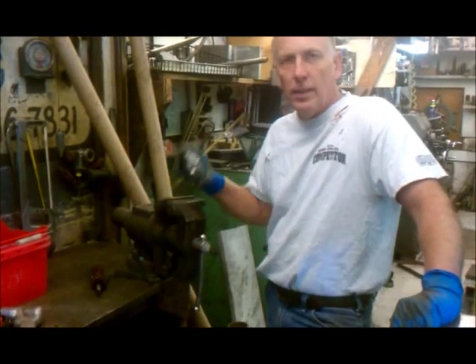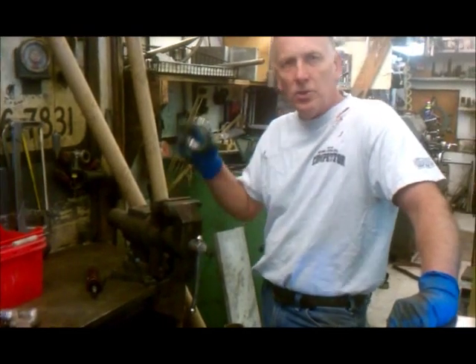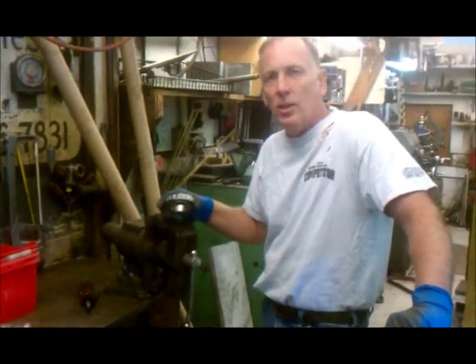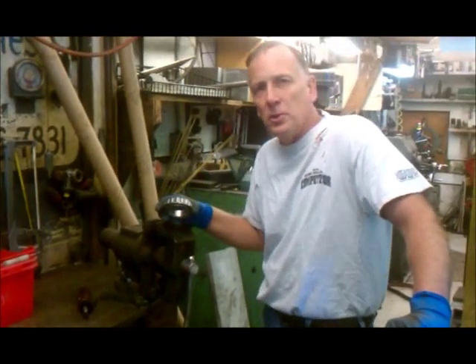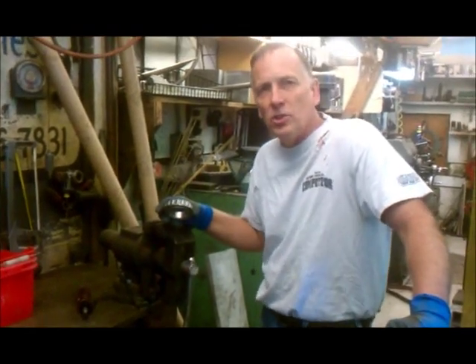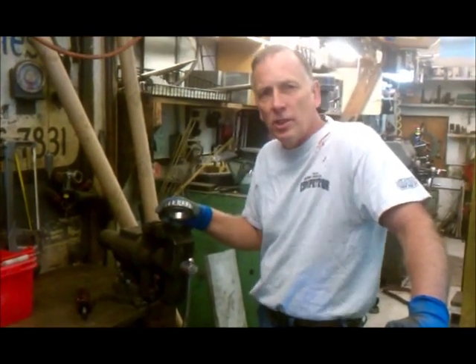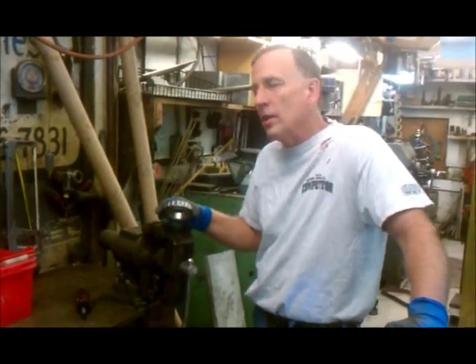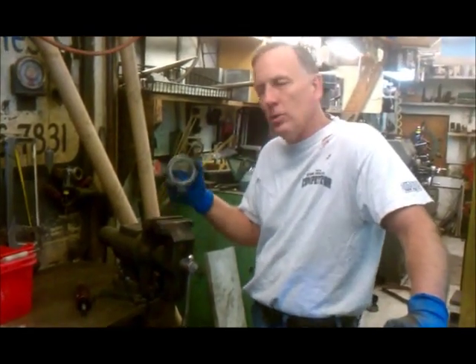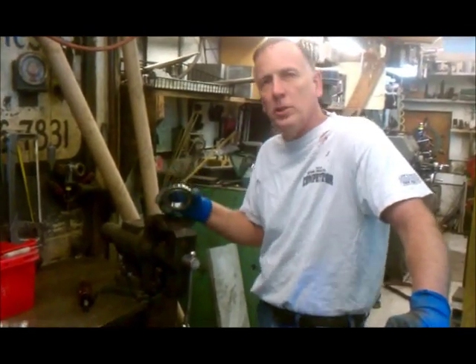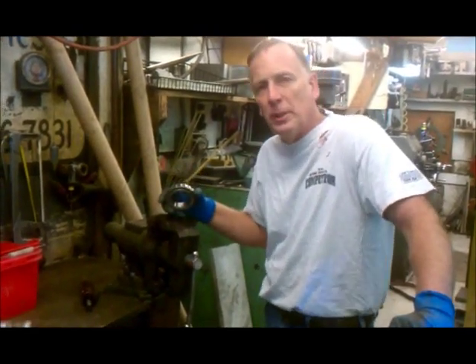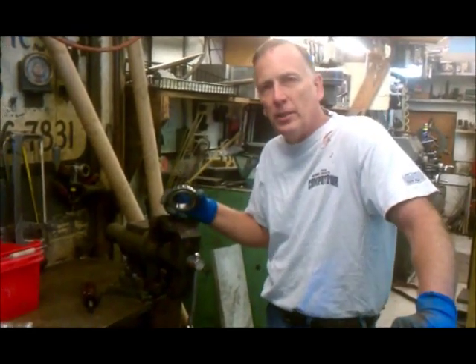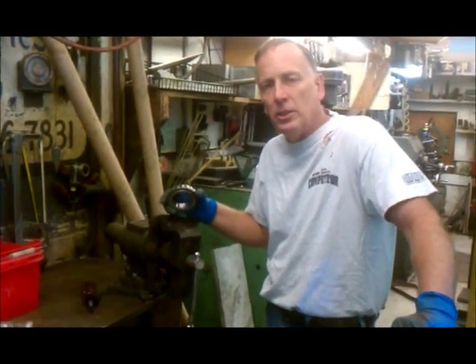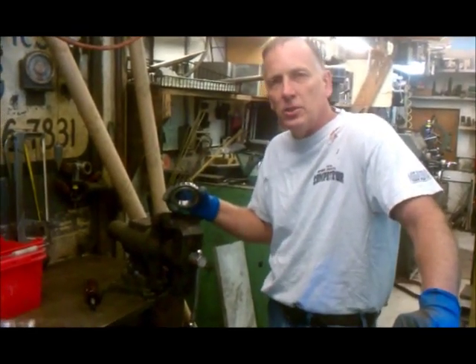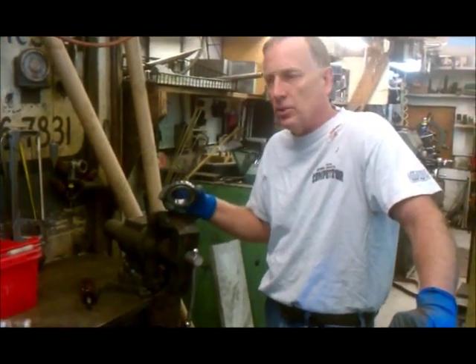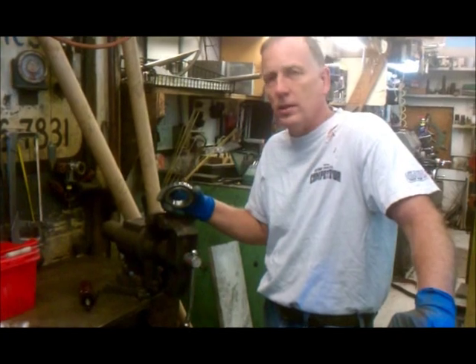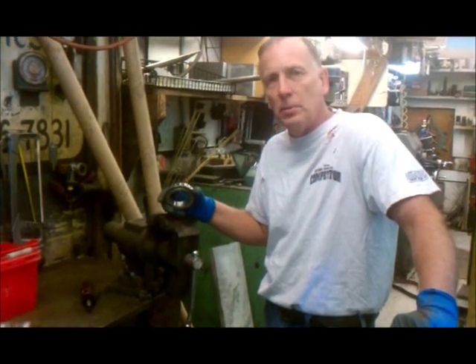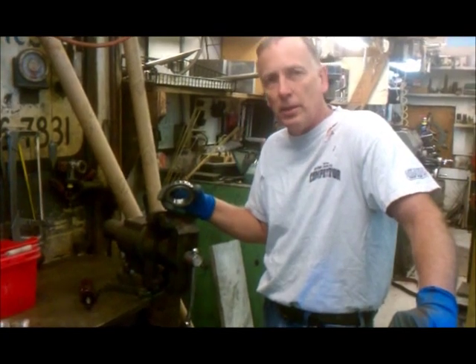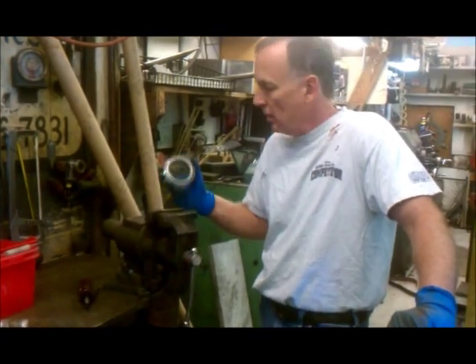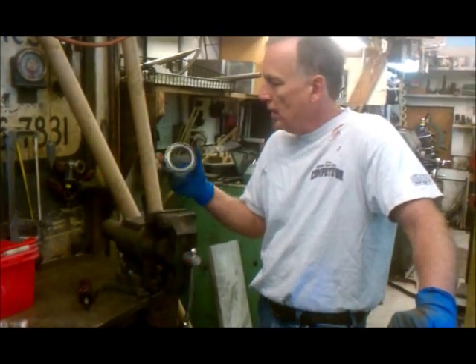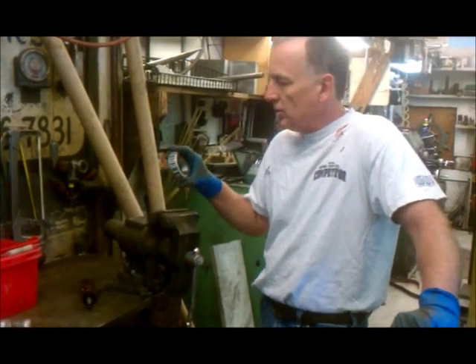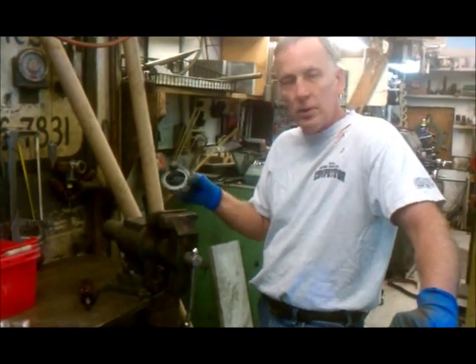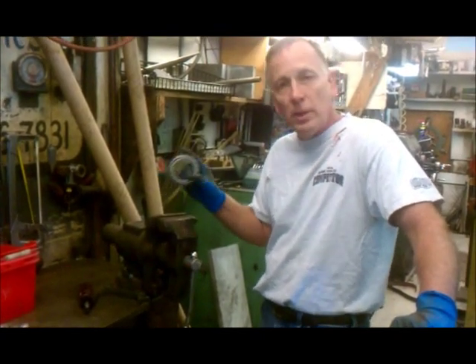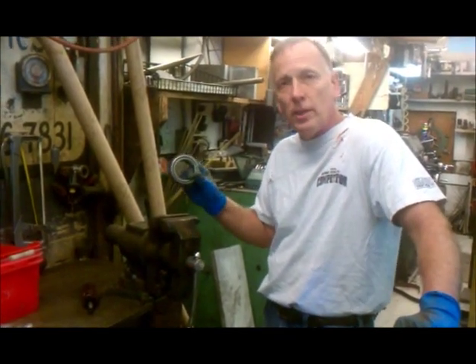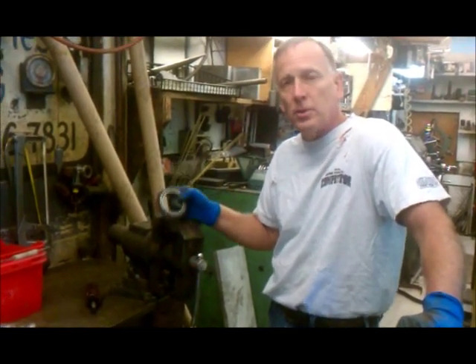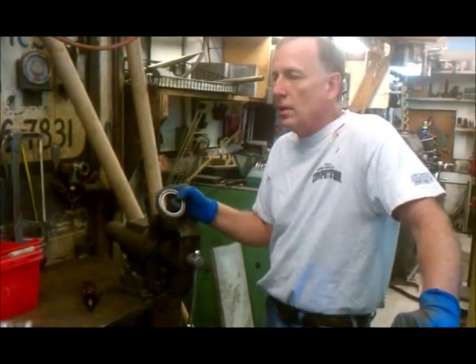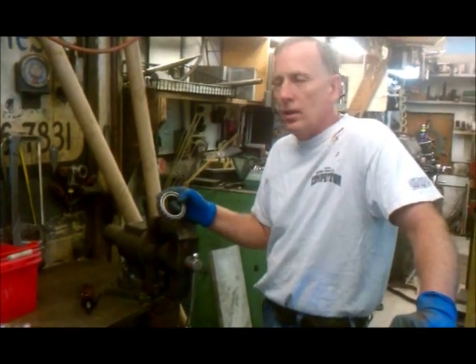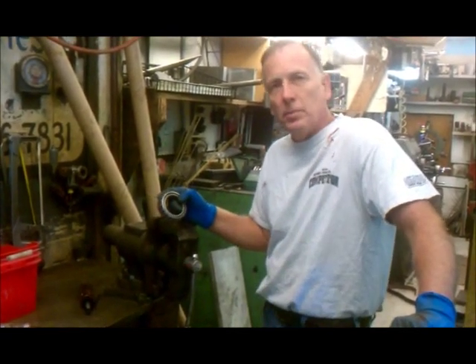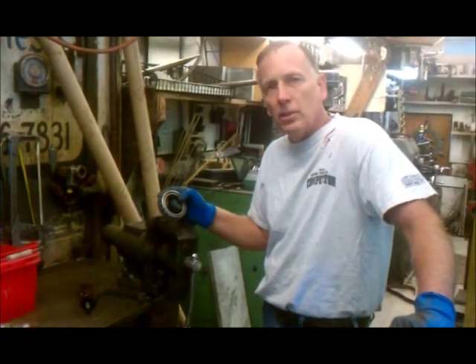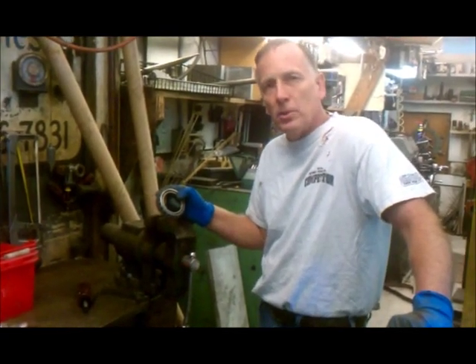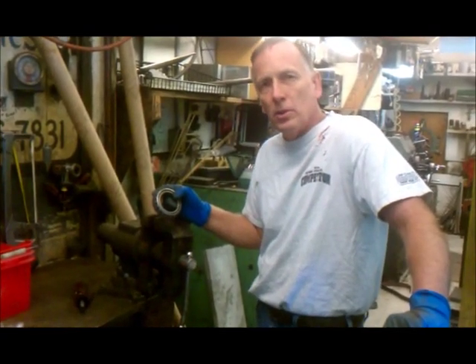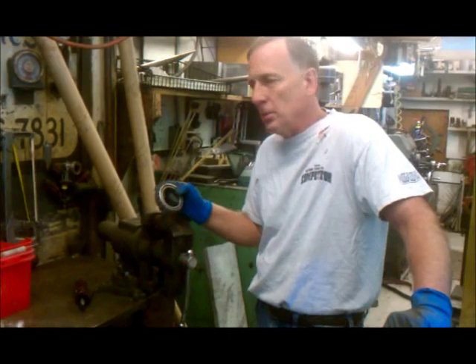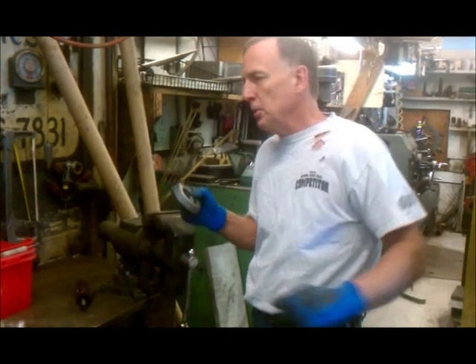Hey, this is Carl from Jantz Engineering, and I want to show everybody how easy it is to make a set of dummy bearings, so when they're doing my setups, they can make the job just go a little bit smoother.